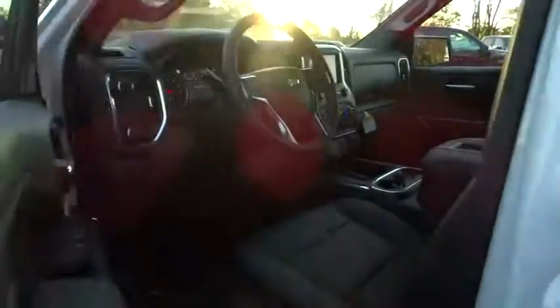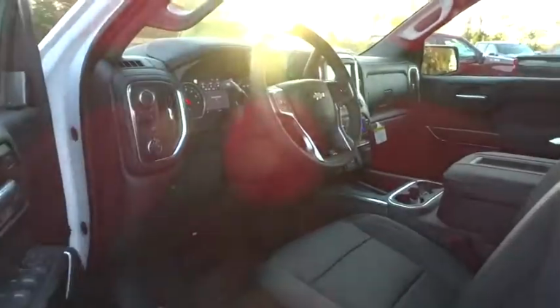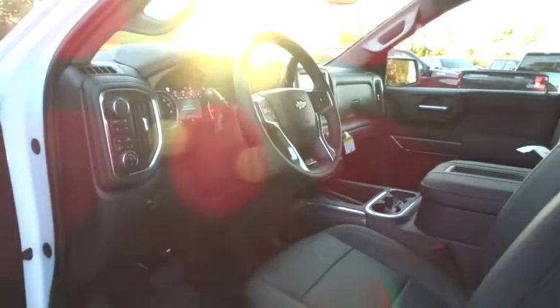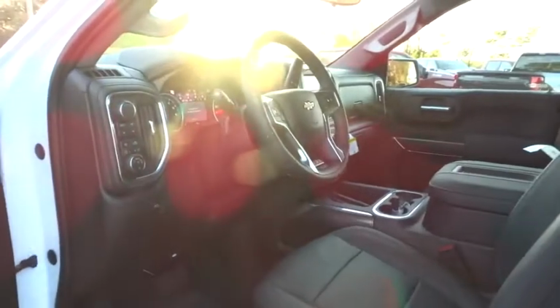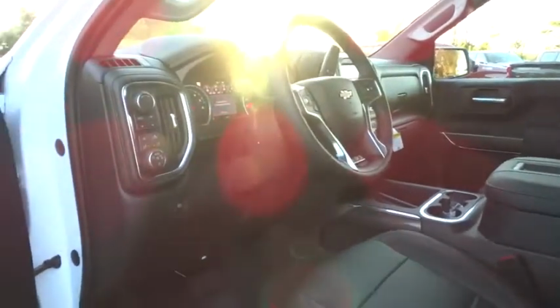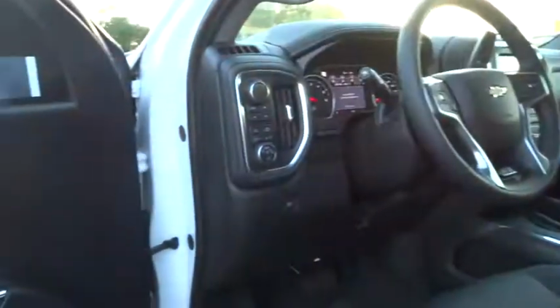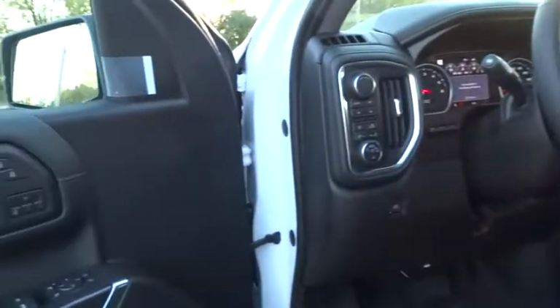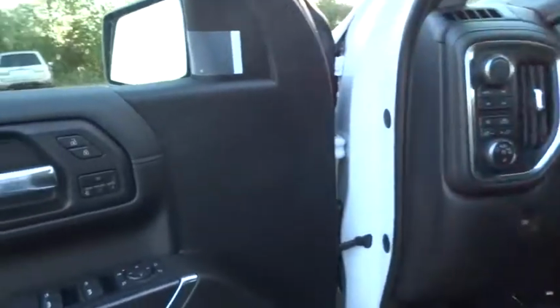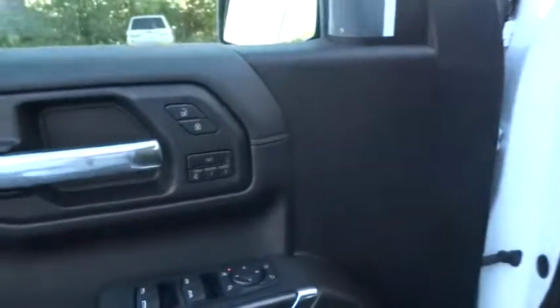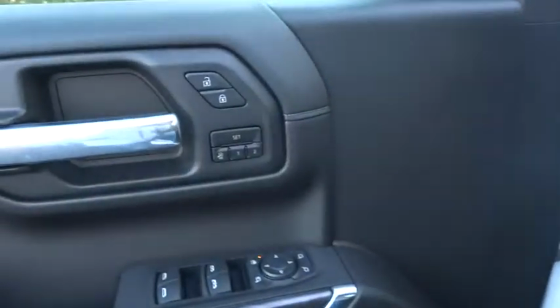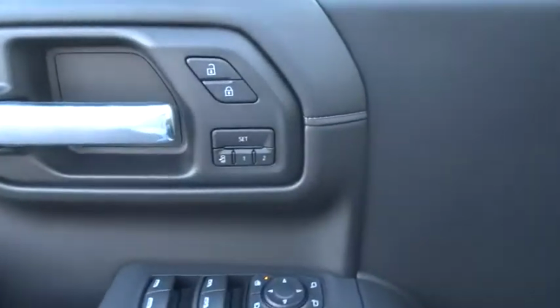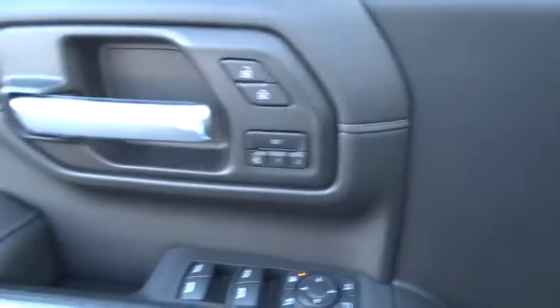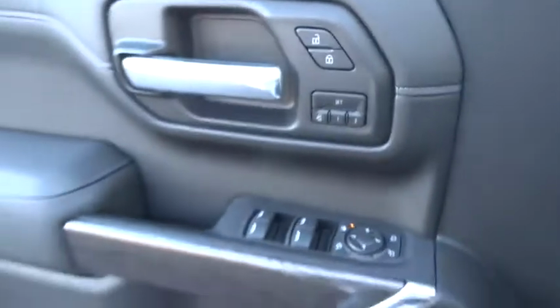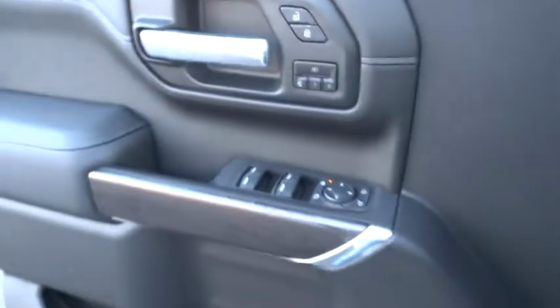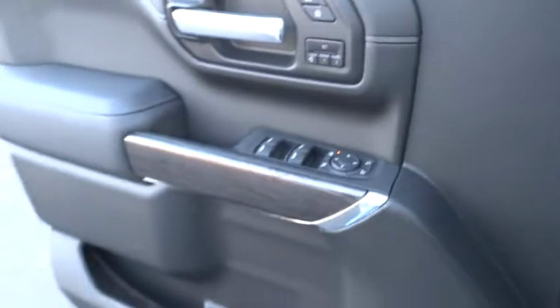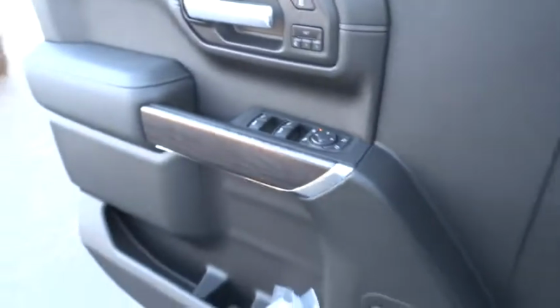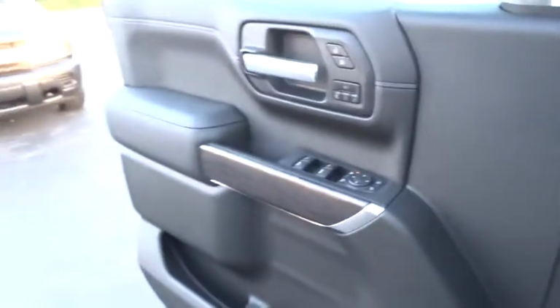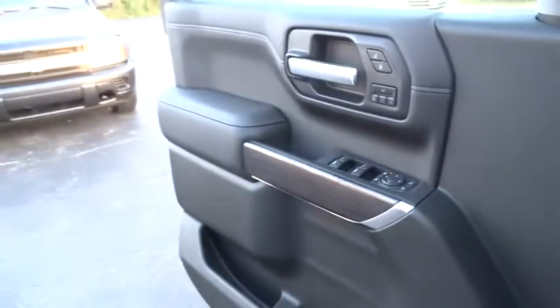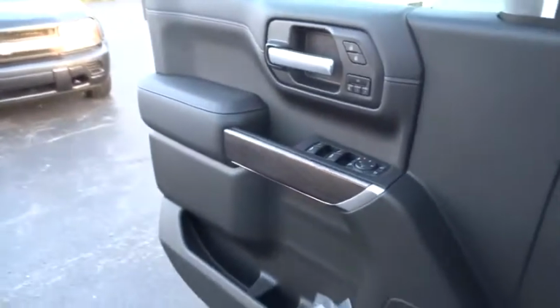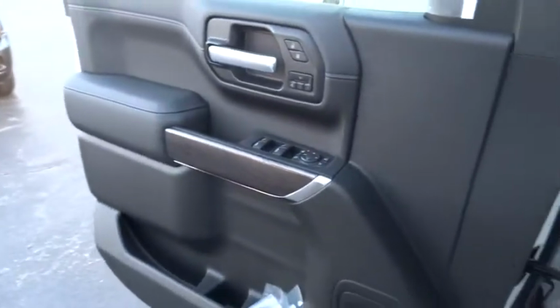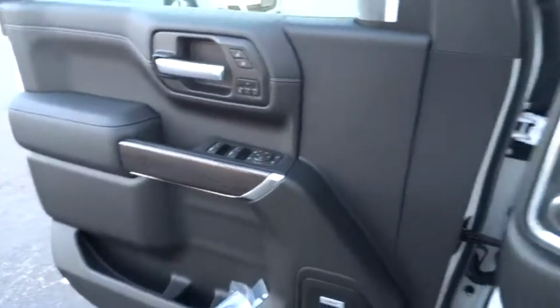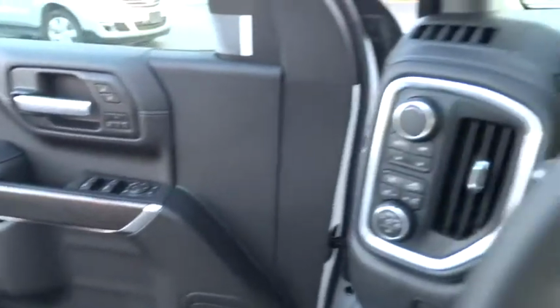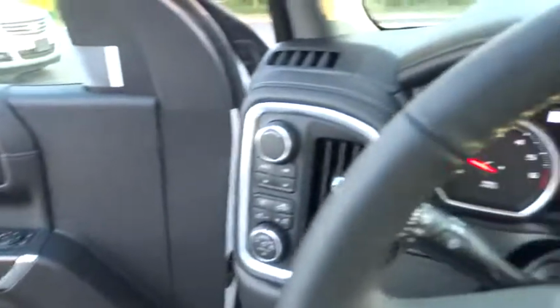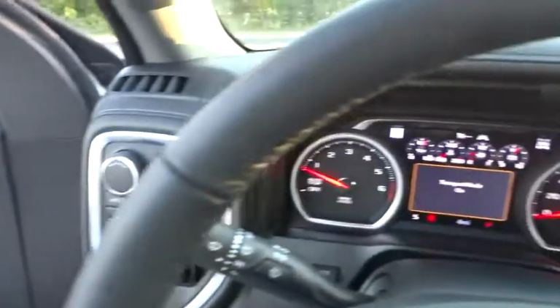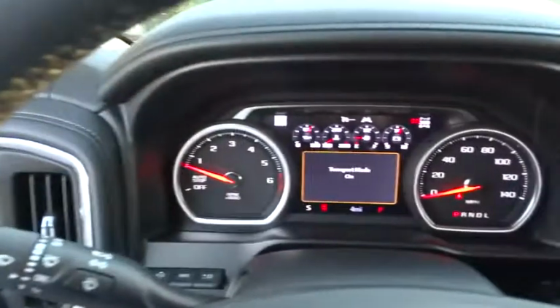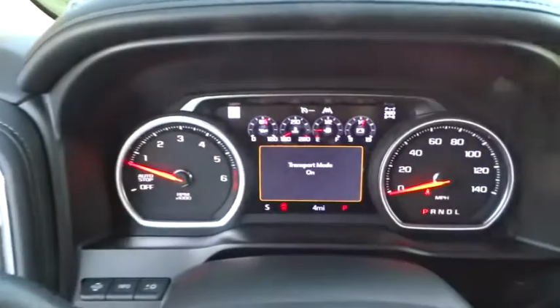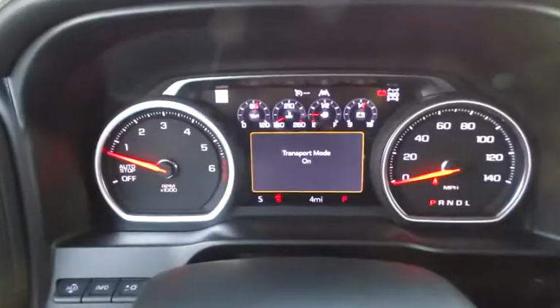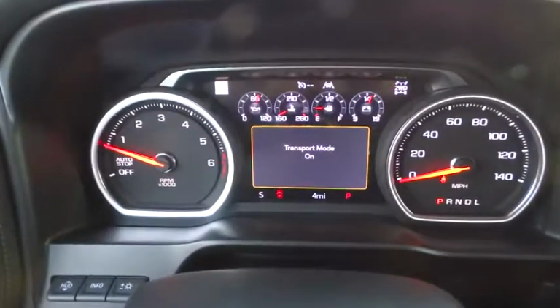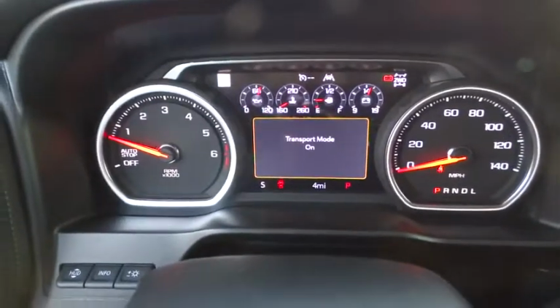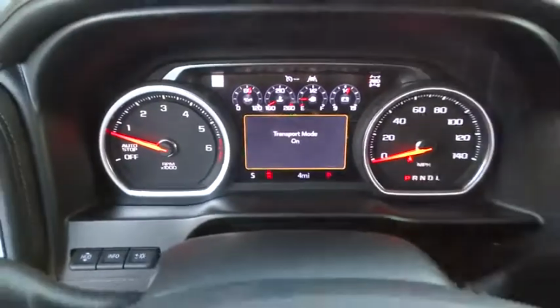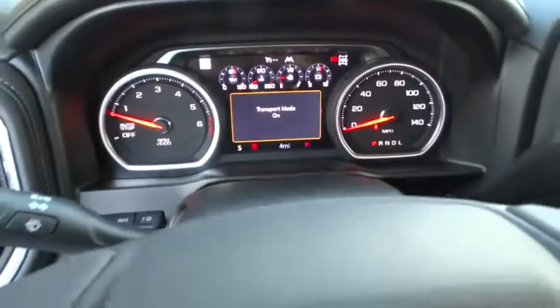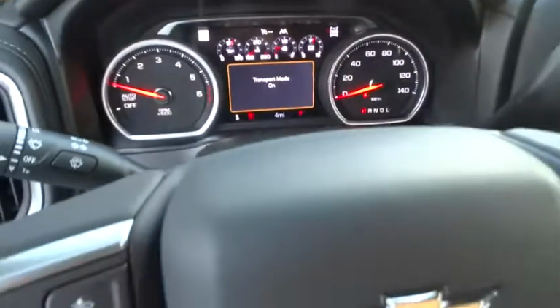Stability control, traction control, anti-lock braking system, keyless entry, power passenger seat, steering wheel audio controls, remote engine start, backup camera, tow hitch, leather wrapped steering wheel, Bluetooth.